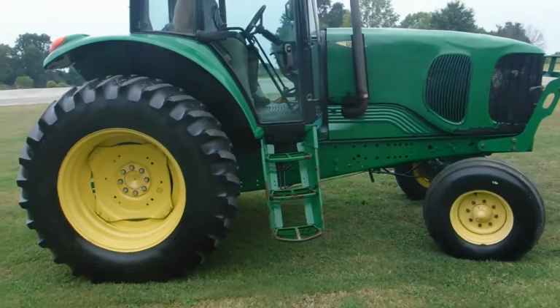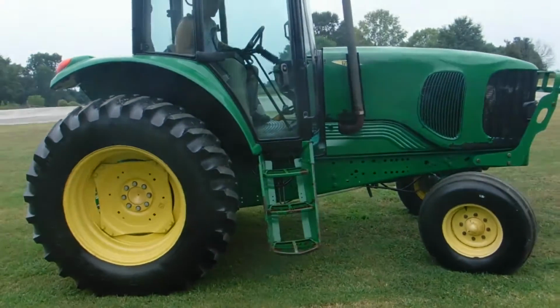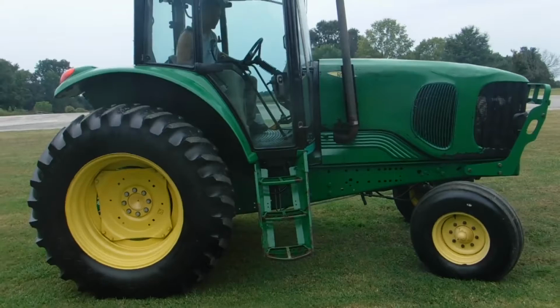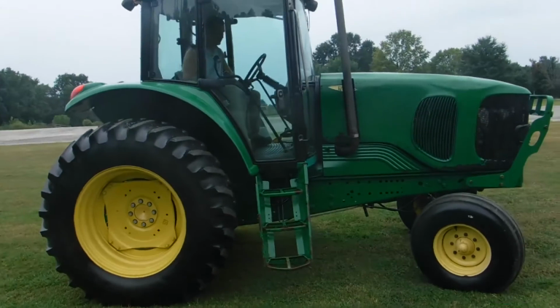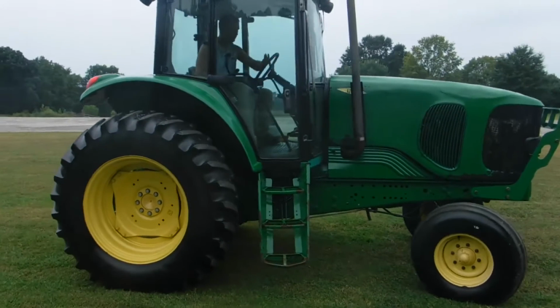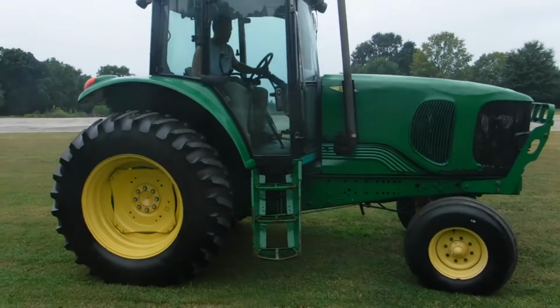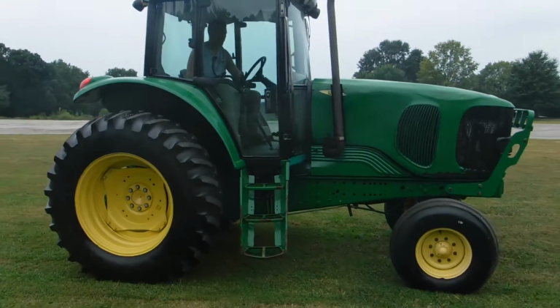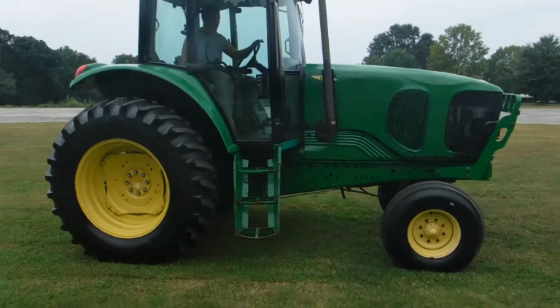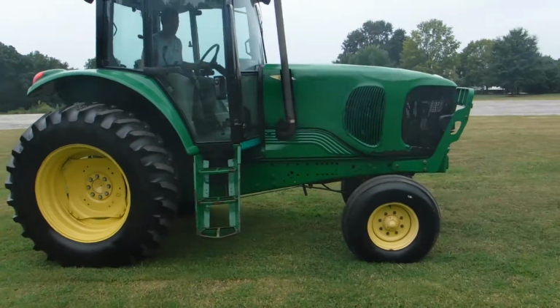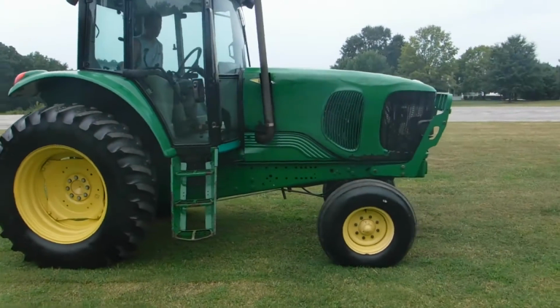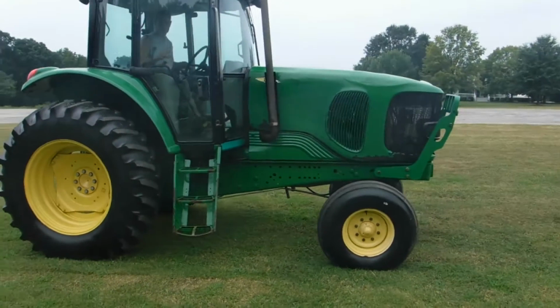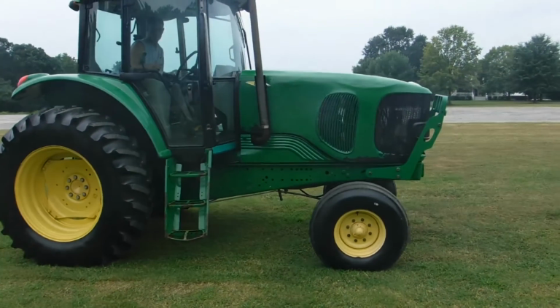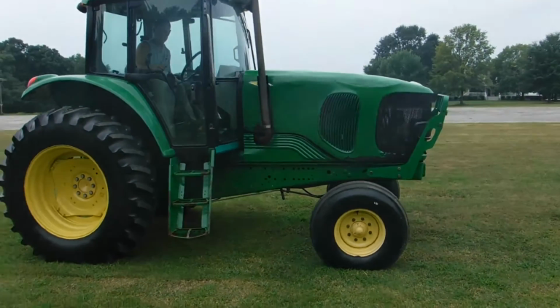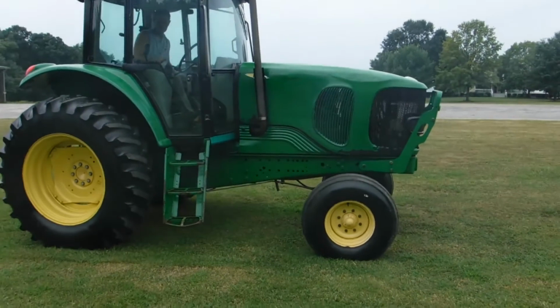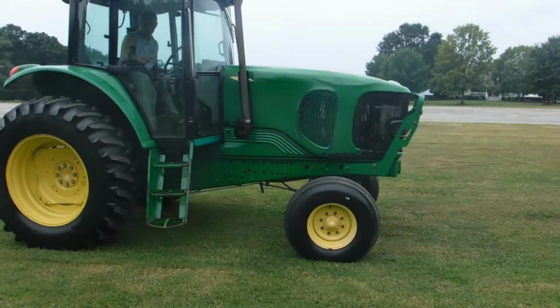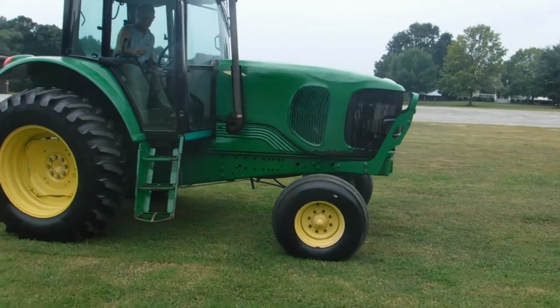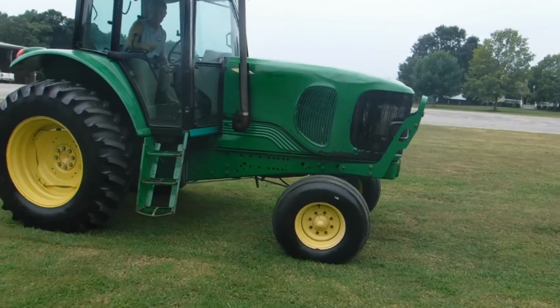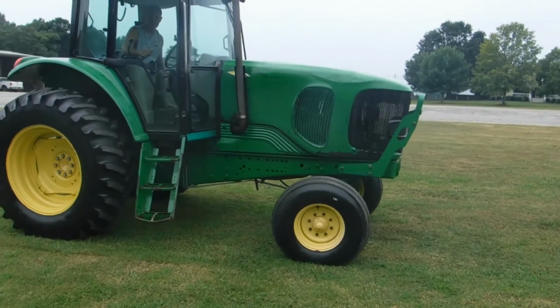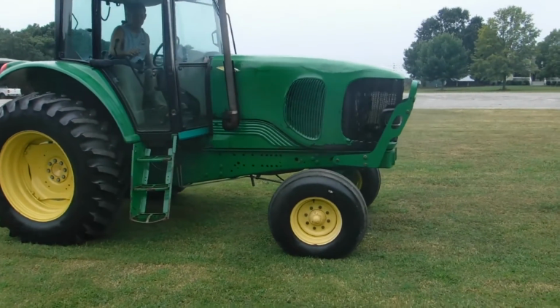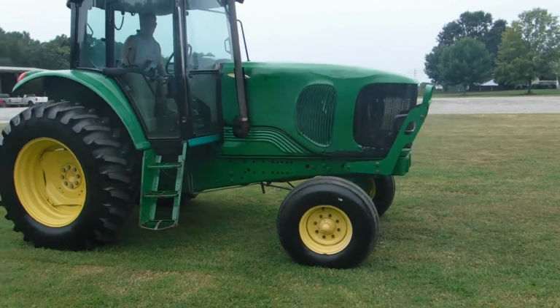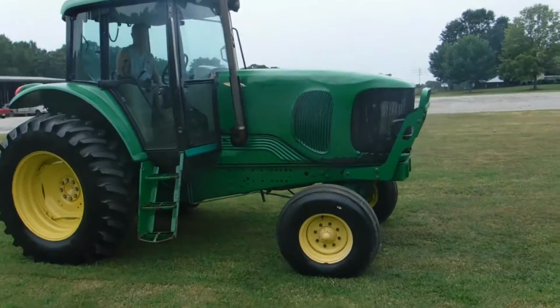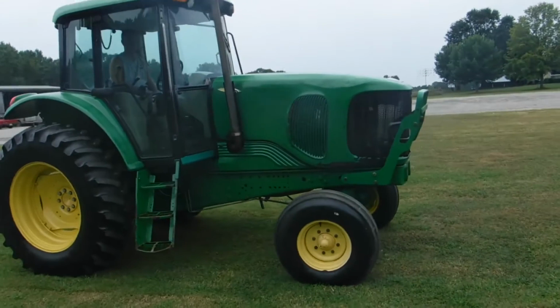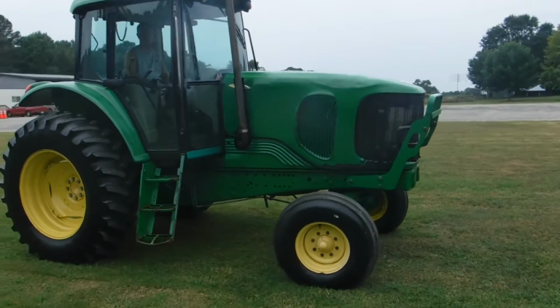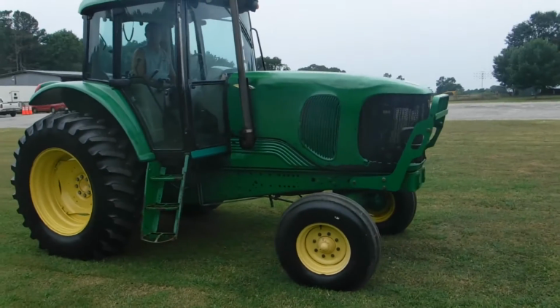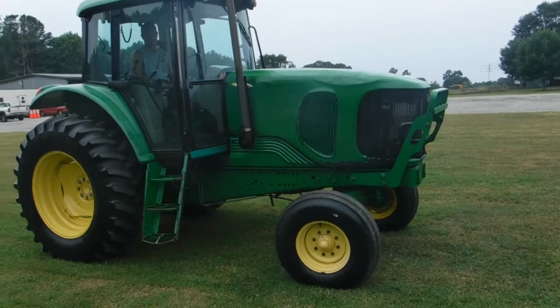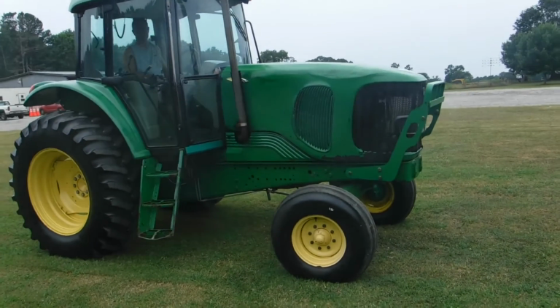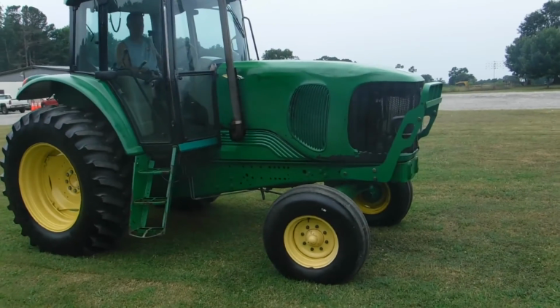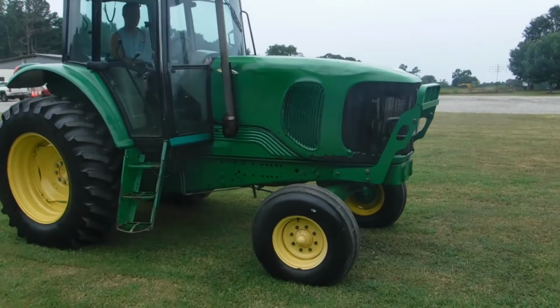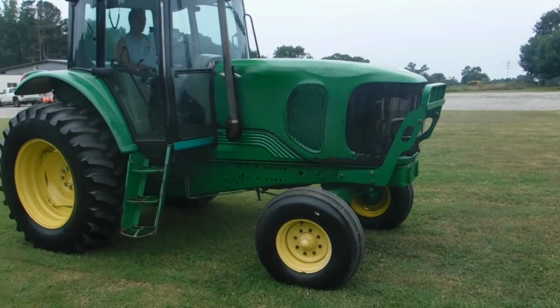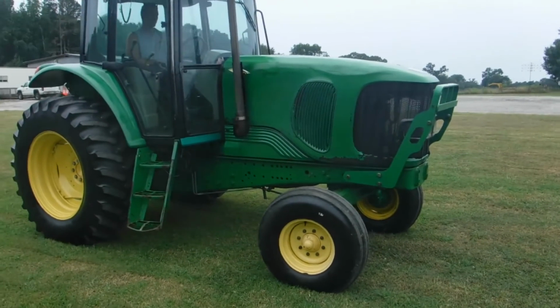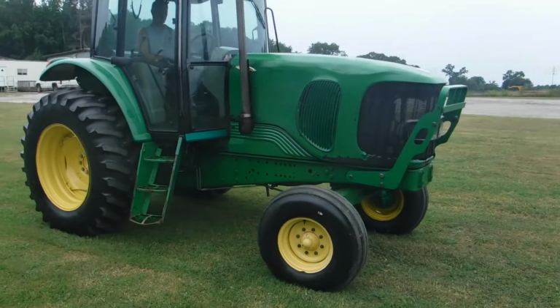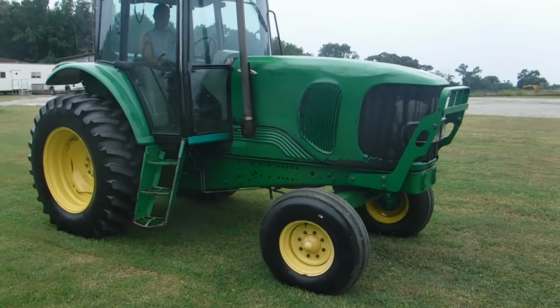Just giving you a good overall view of the tractor. The cab's really nice. The radio's not in it — it's missing, so you'll have to put your own radio in. It does have a CB in it.